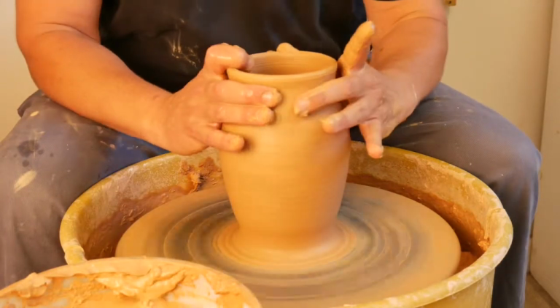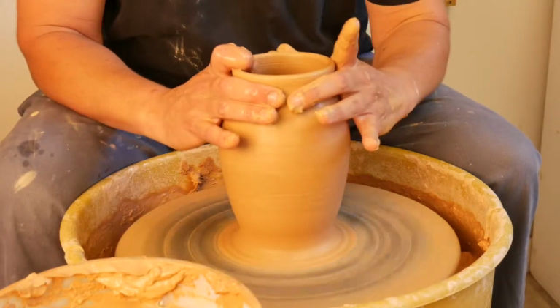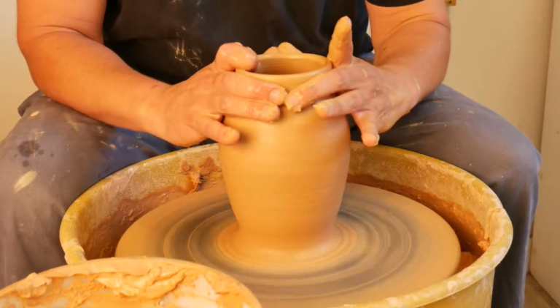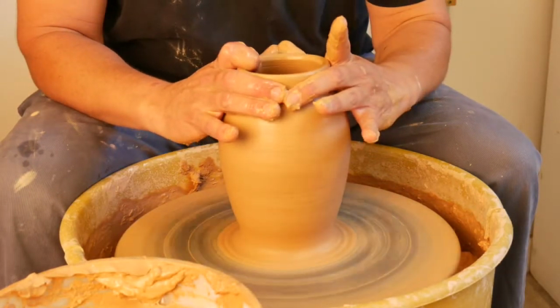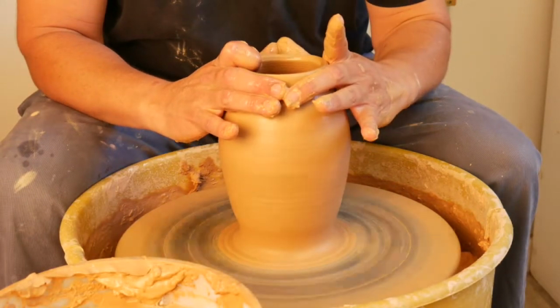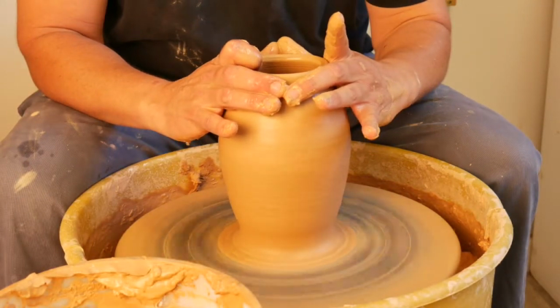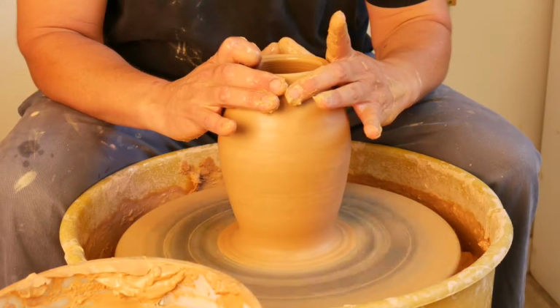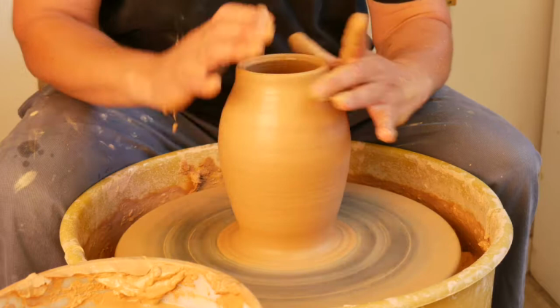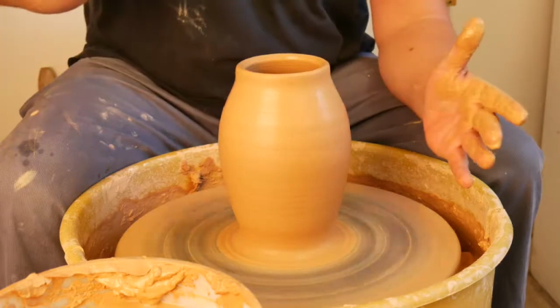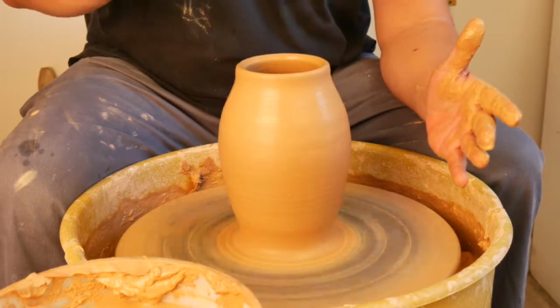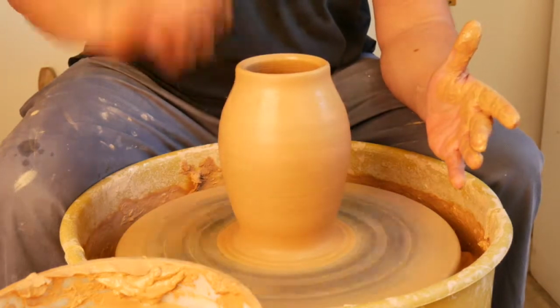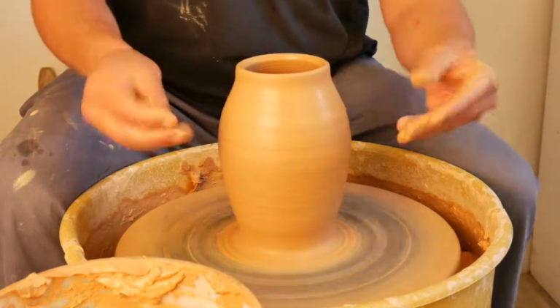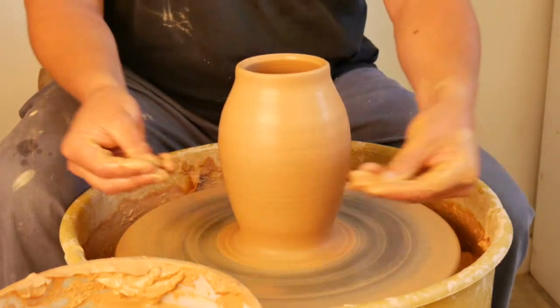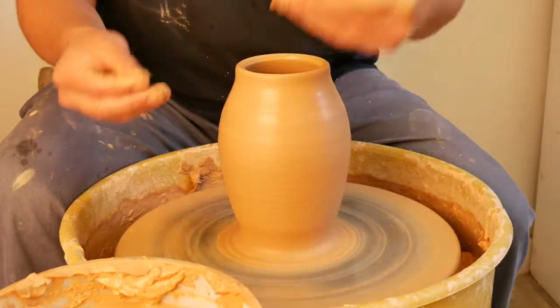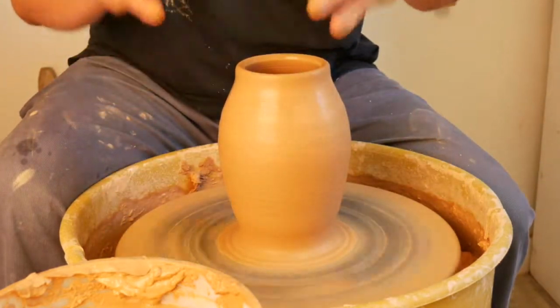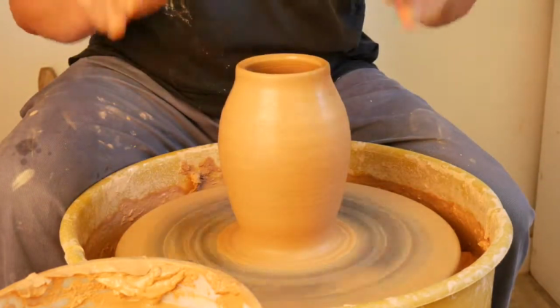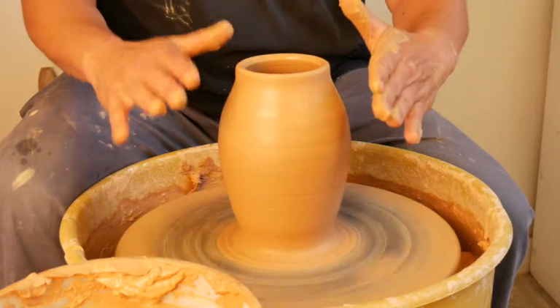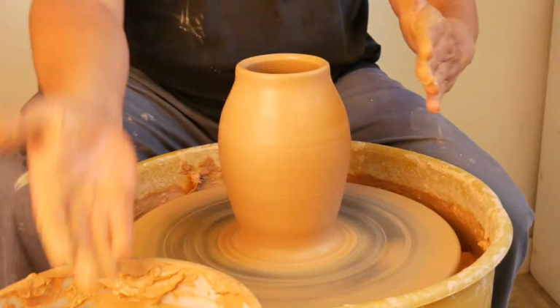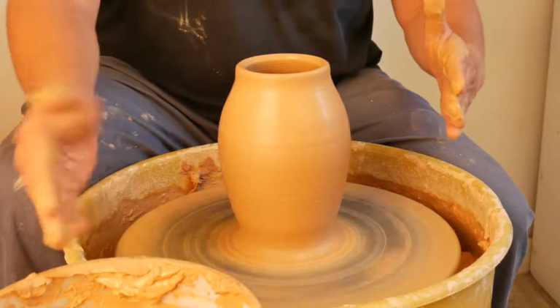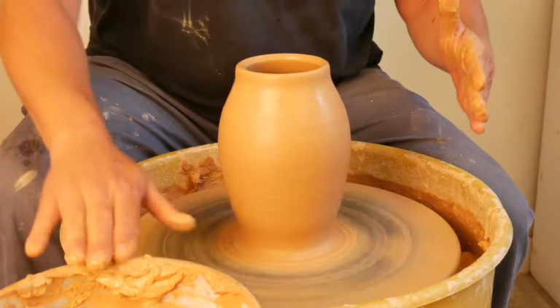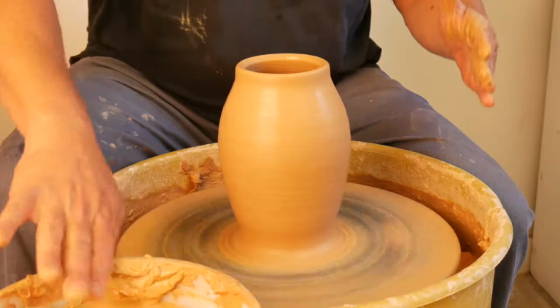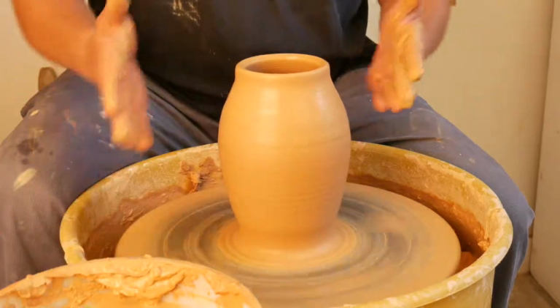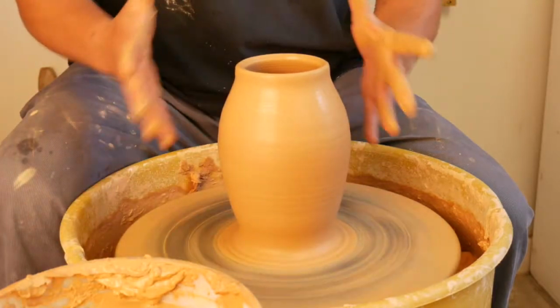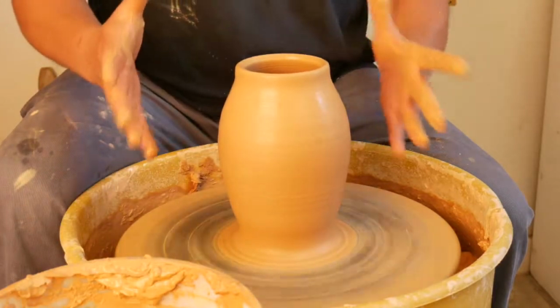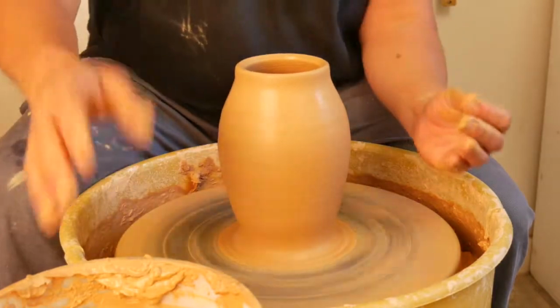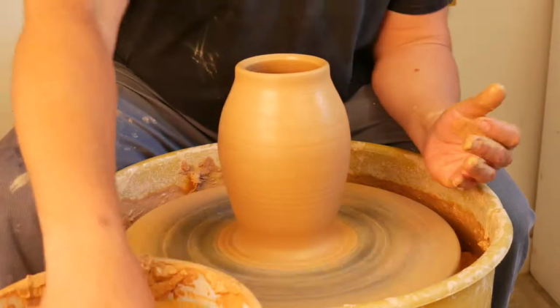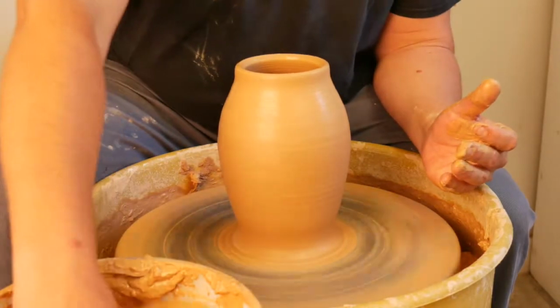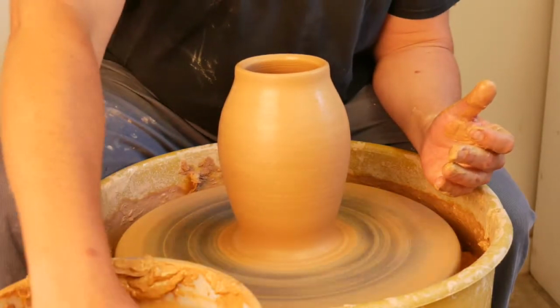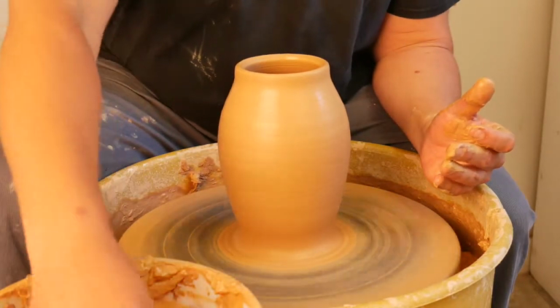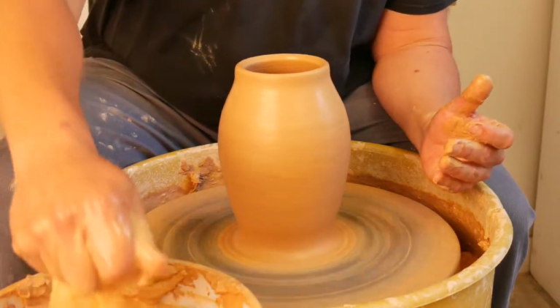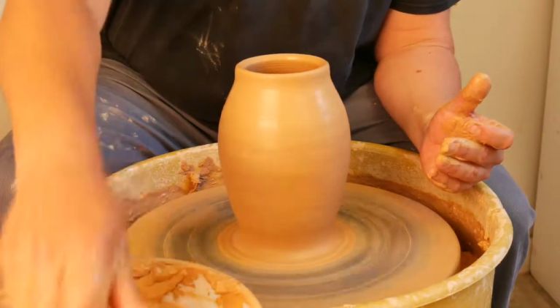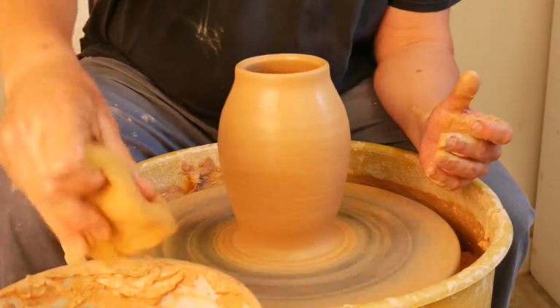I can't tell you how many students I've seen over the years pull their tallest cylinder ever and then go to start shaping it and it just shrinks. So you really want to learn how to stretch the material out and not push it out. There's a big difference.